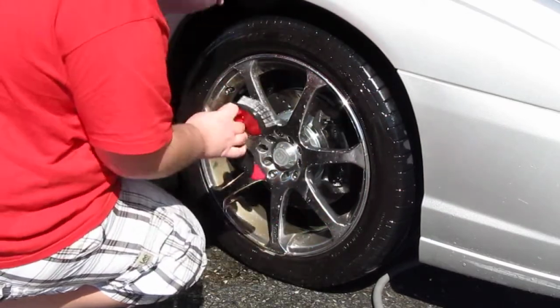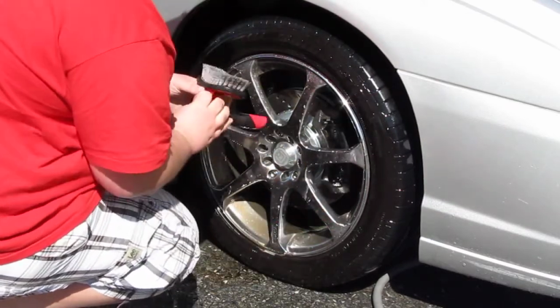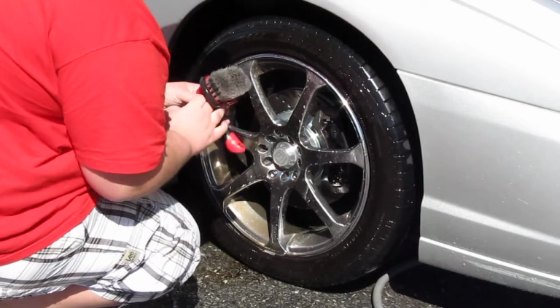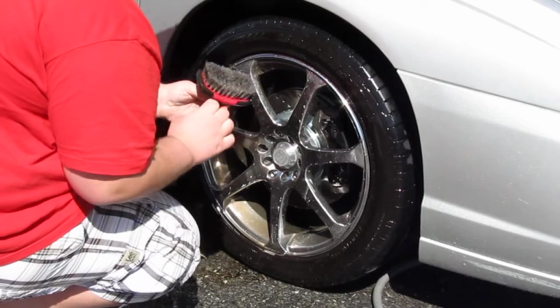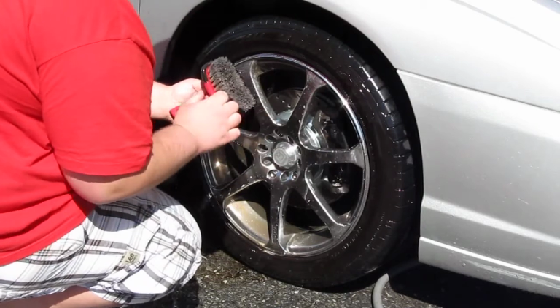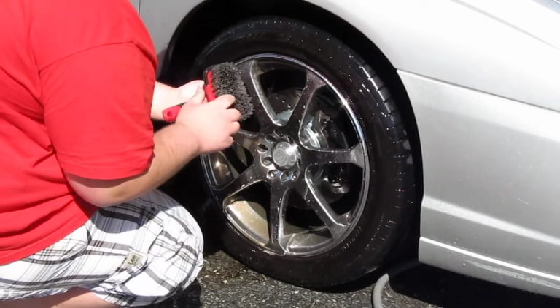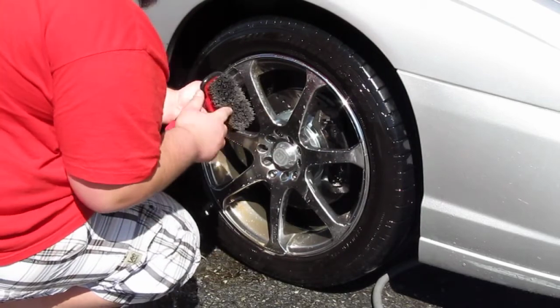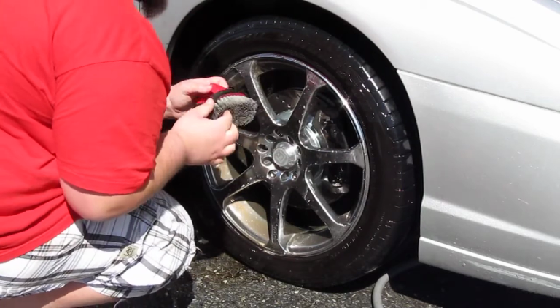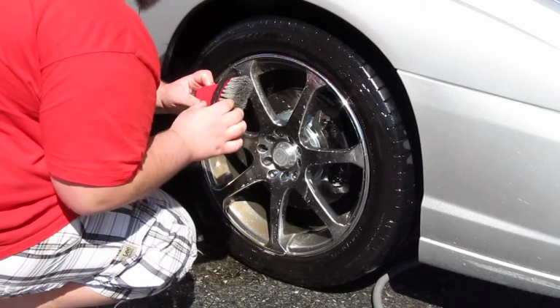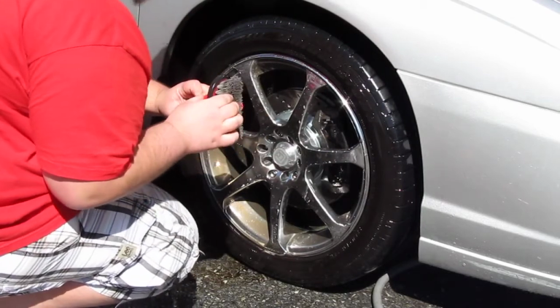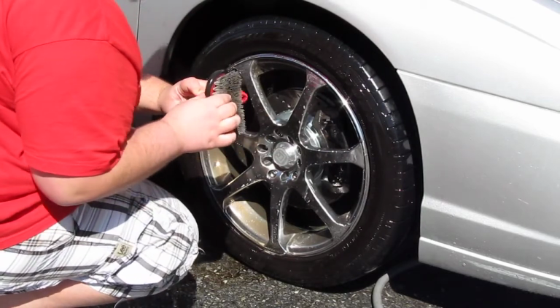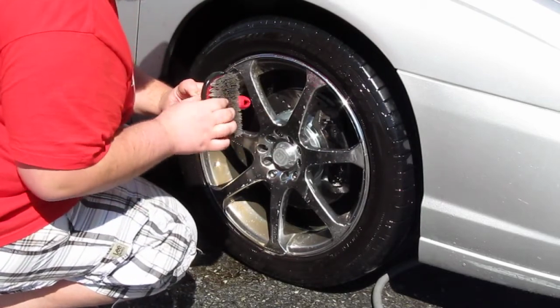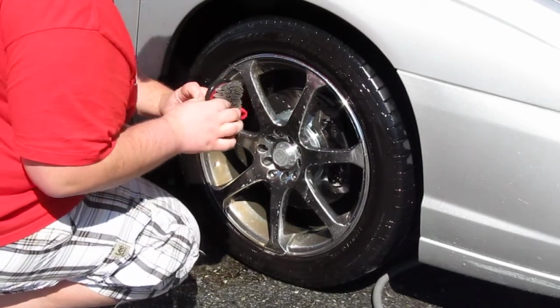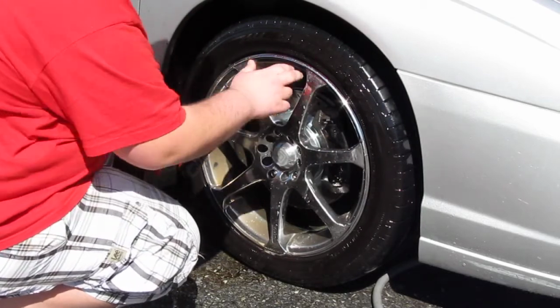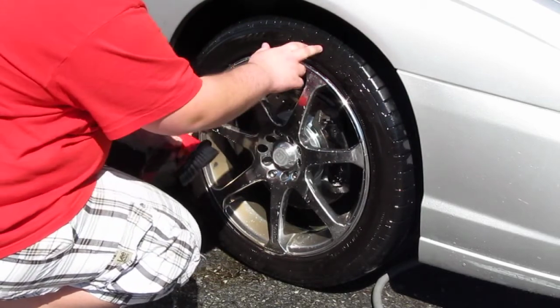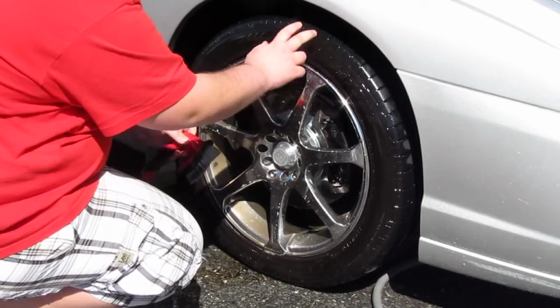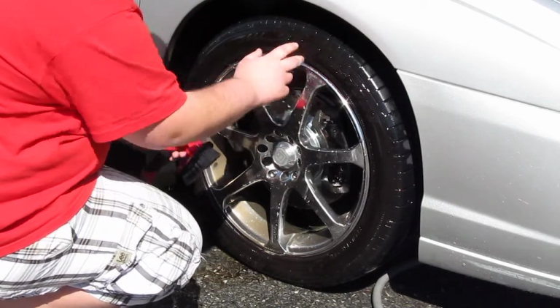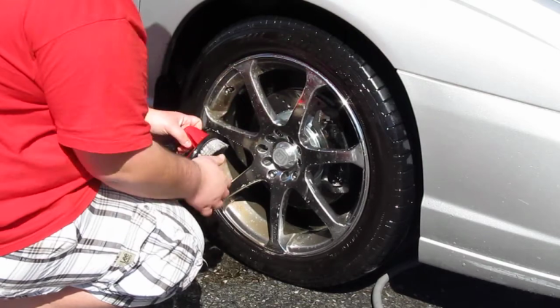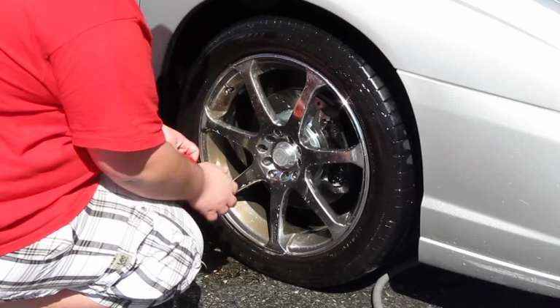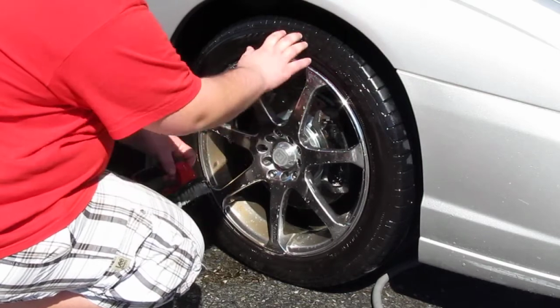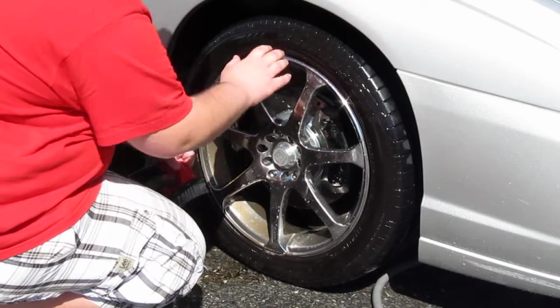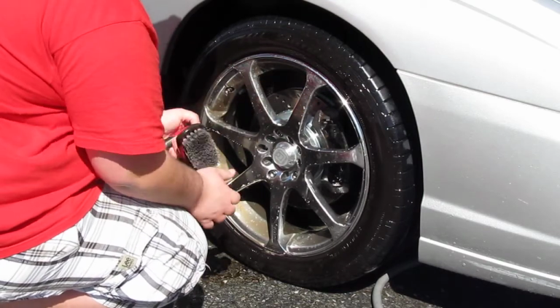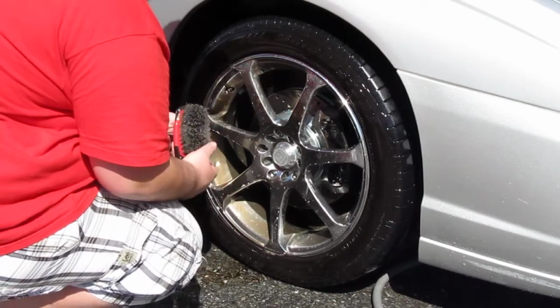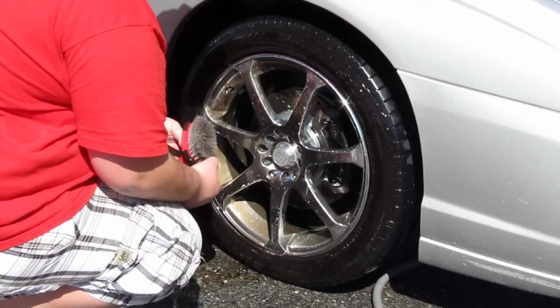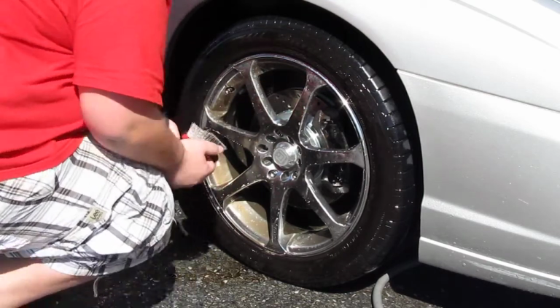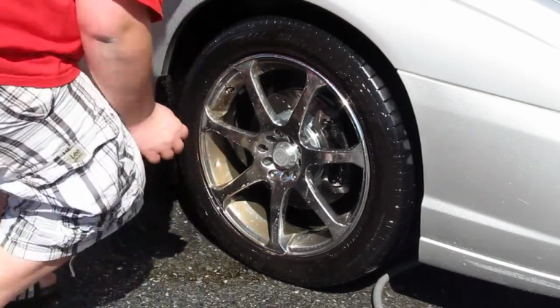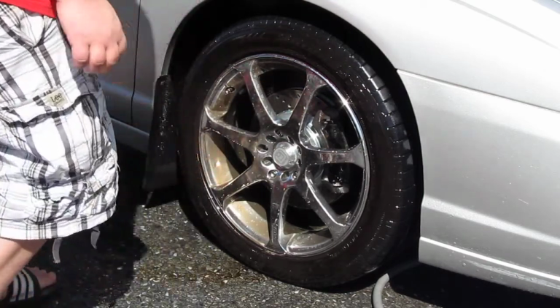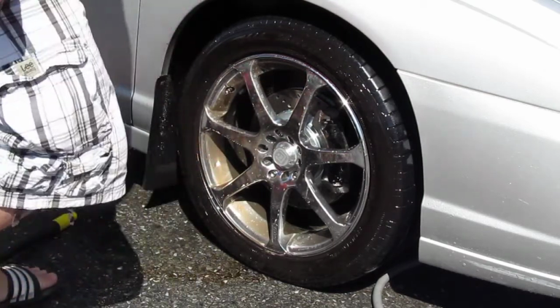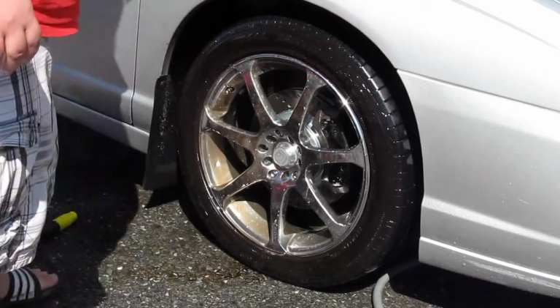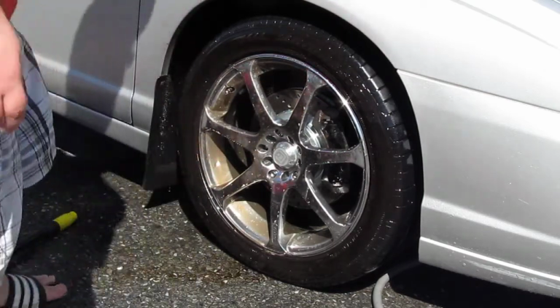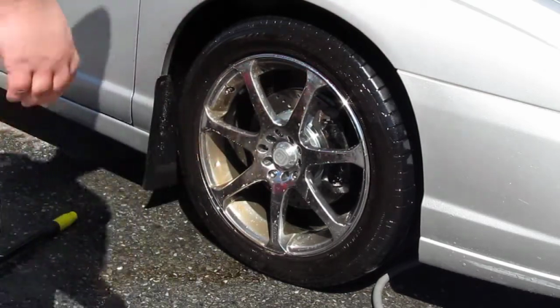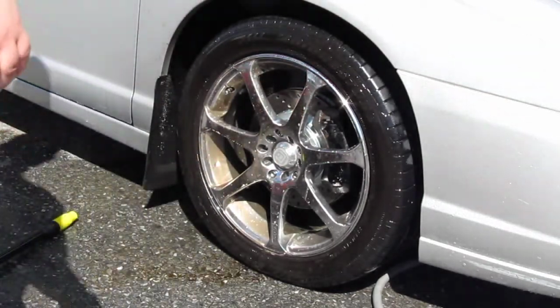This here — if I didn't say it — this is a firmer brush. You want to use a firm bristle brush on the tires, because that's what gets all the dirt, the dressing, and everything off the tires.